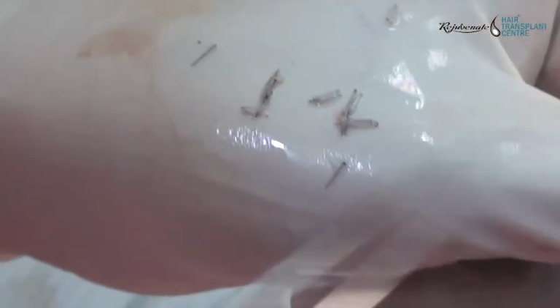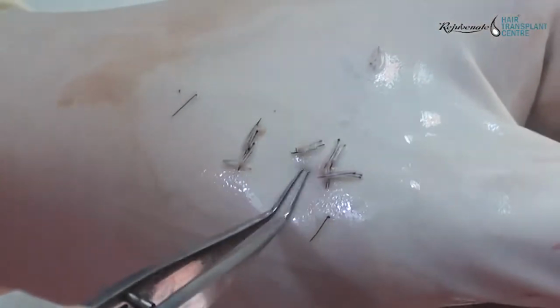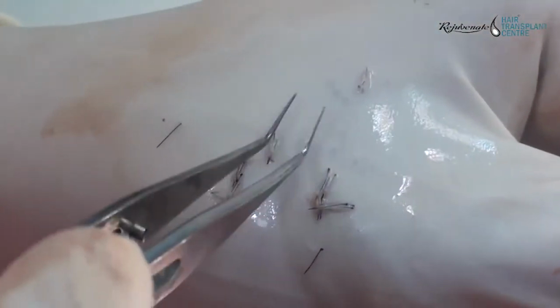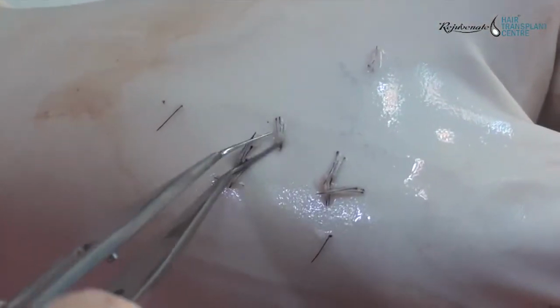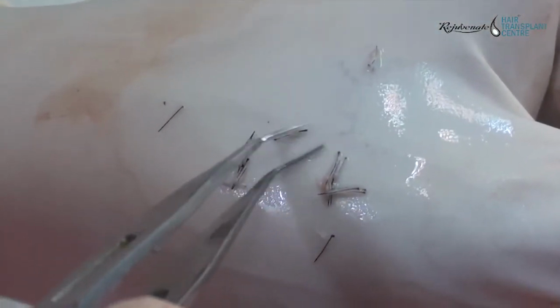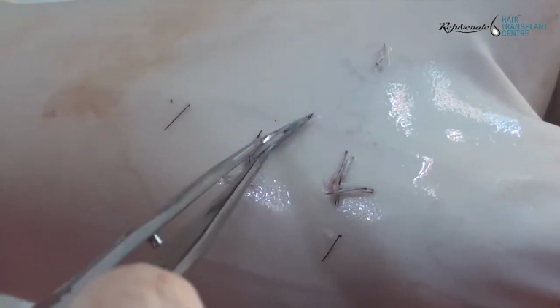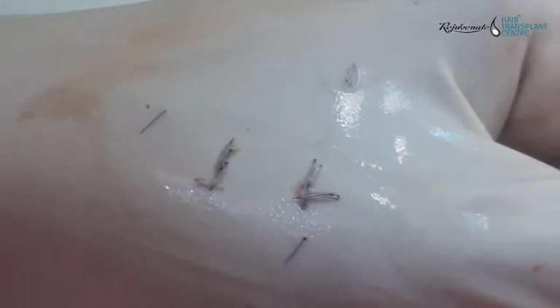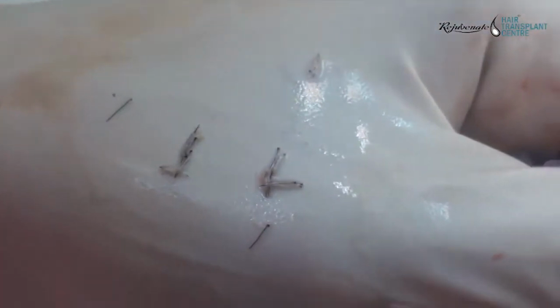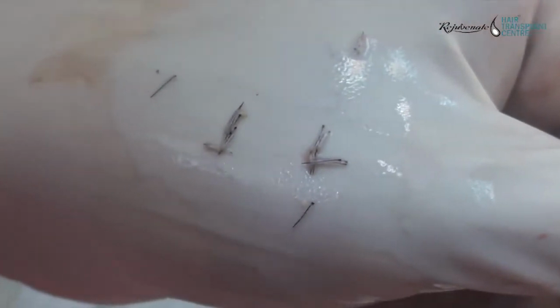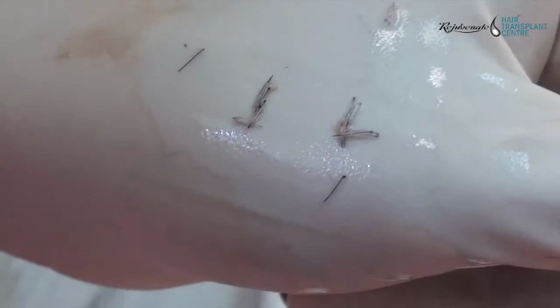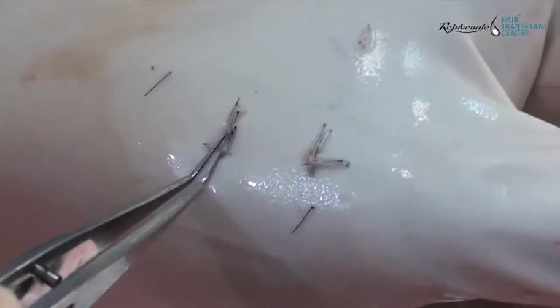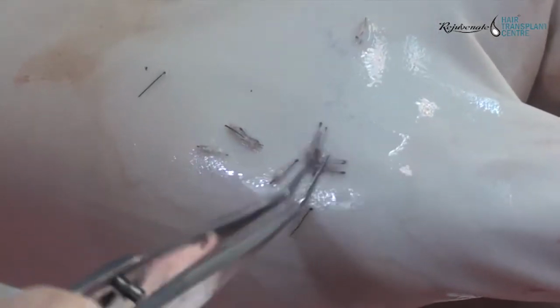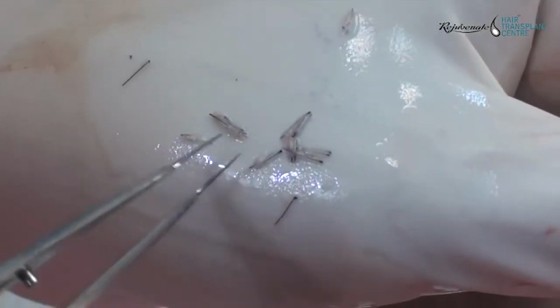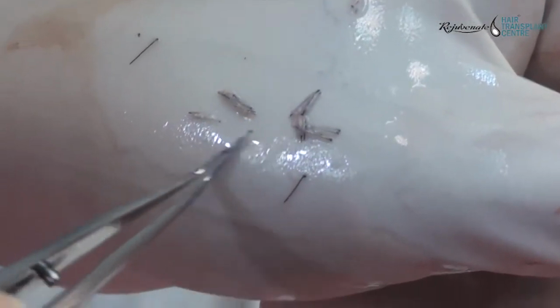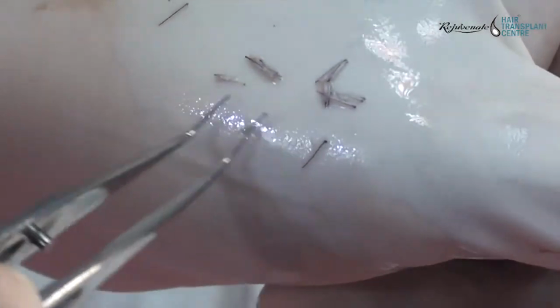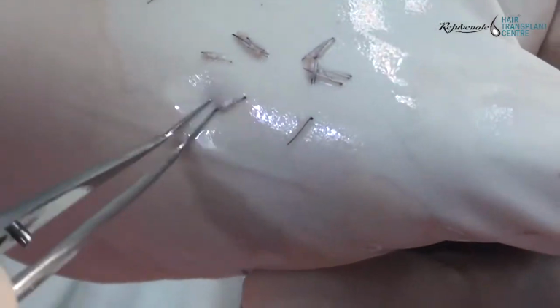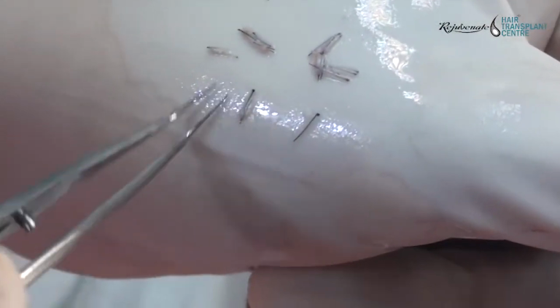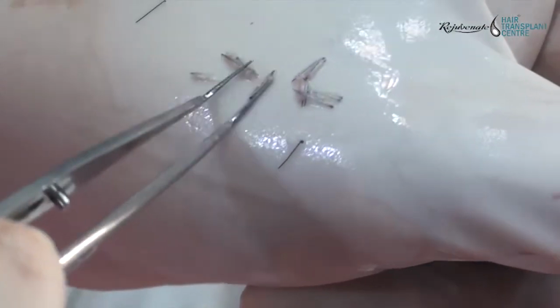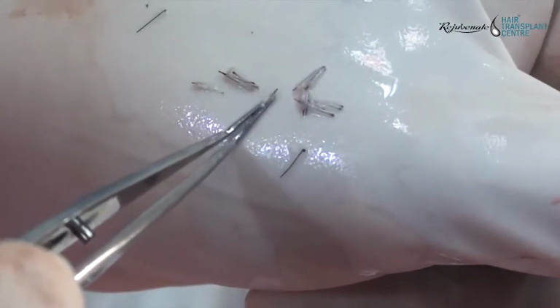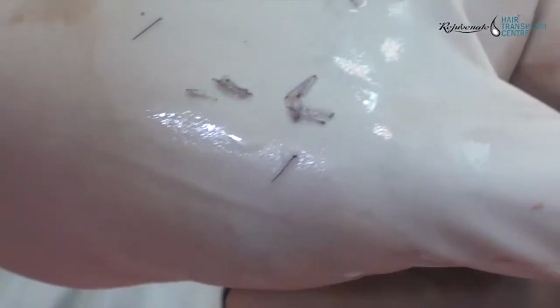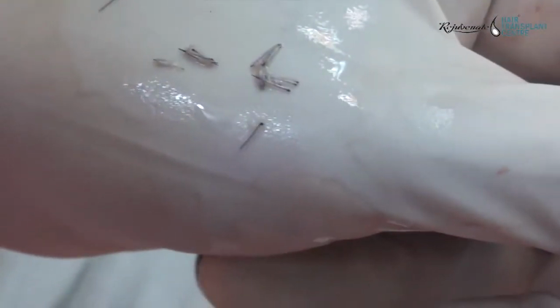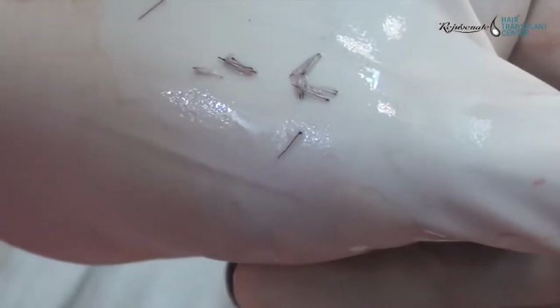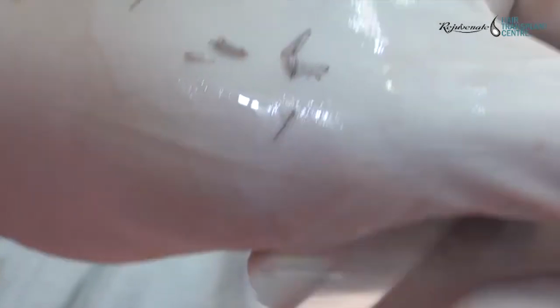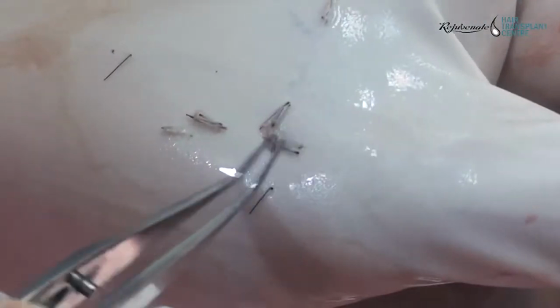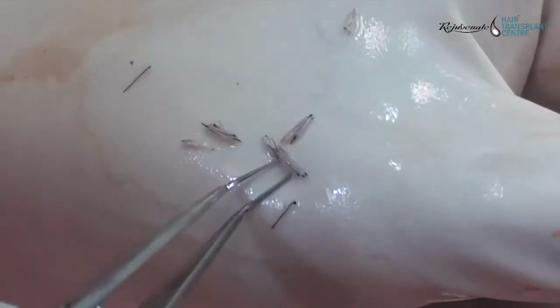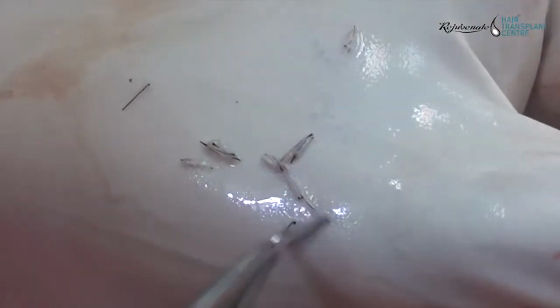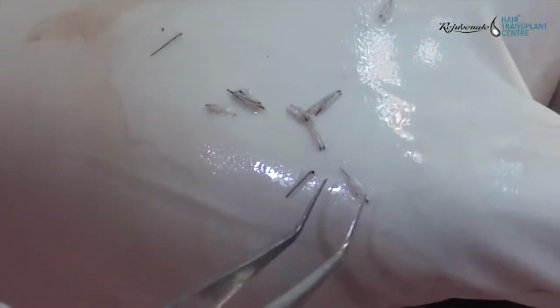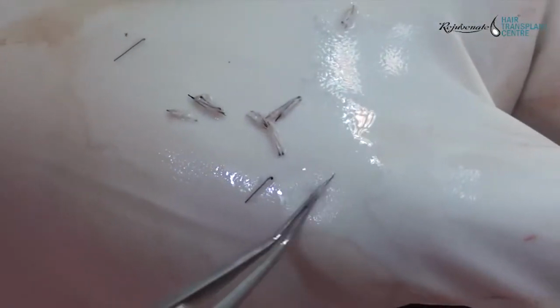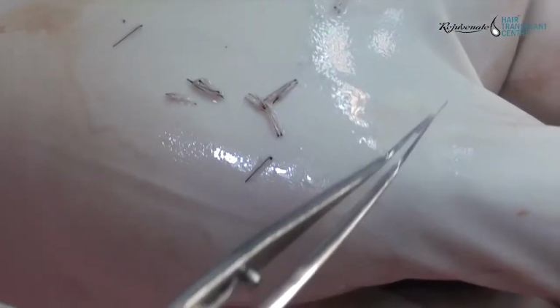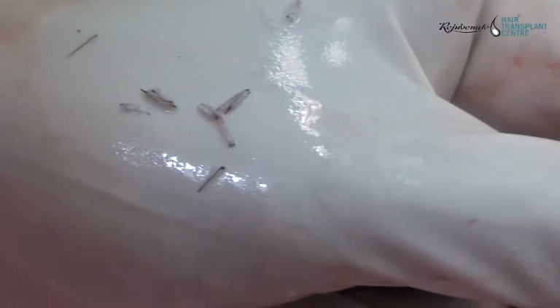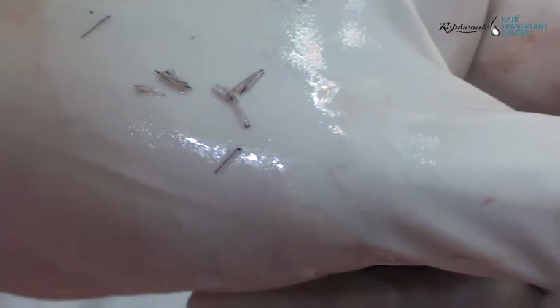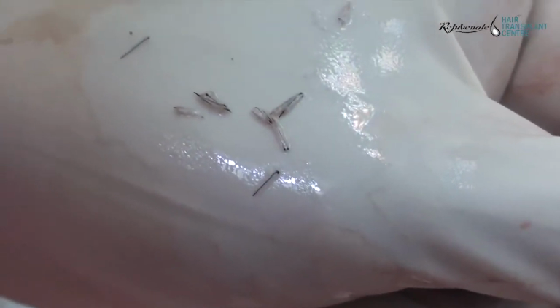You can see the grafts look well hydrated and shiny, but they are not edematous. They are engulfed and protected by a fibrinous scaffold containing activated platelets, which have released various growth factors.